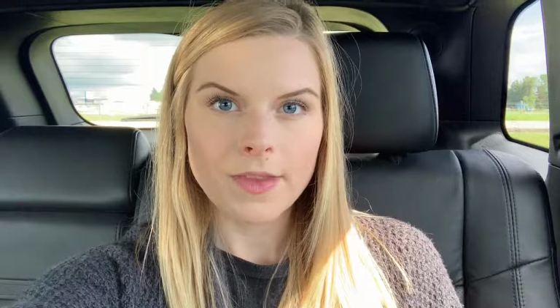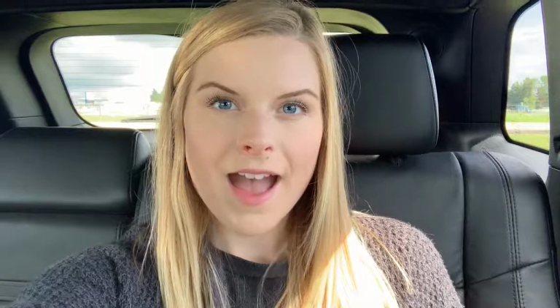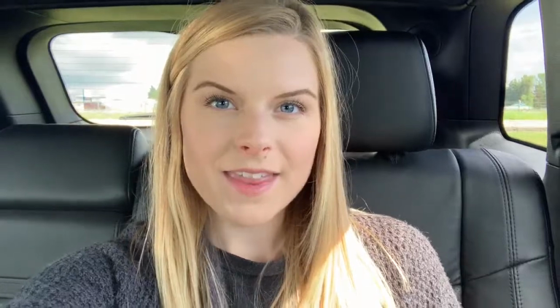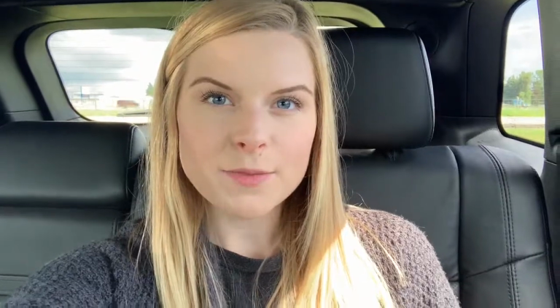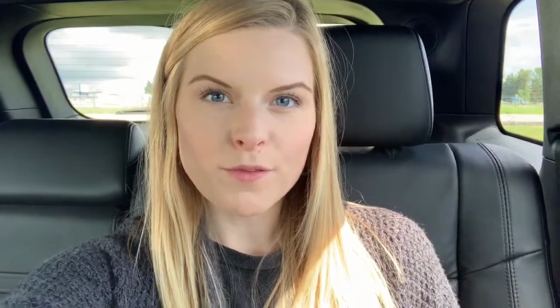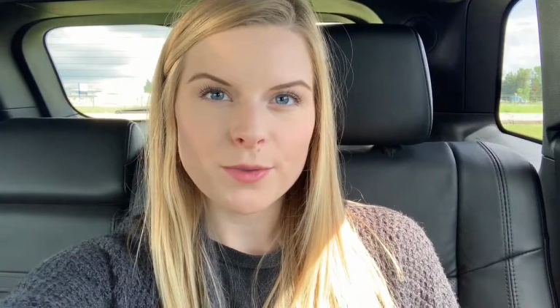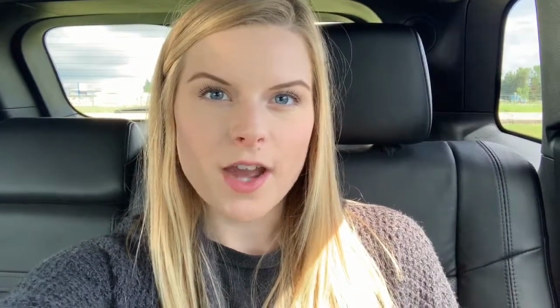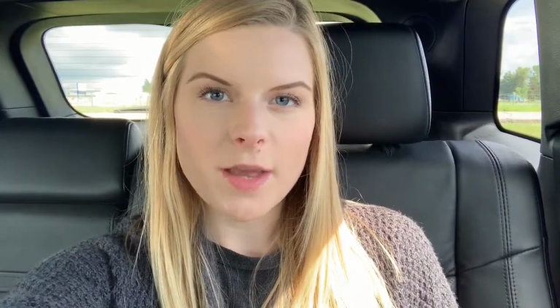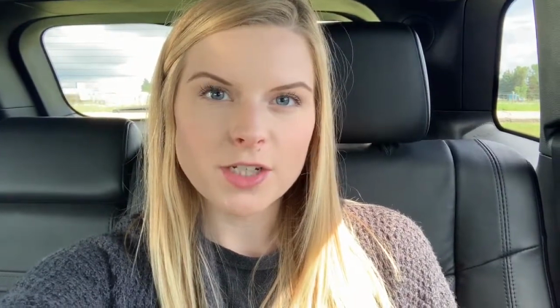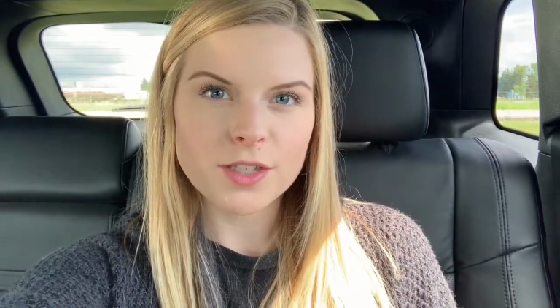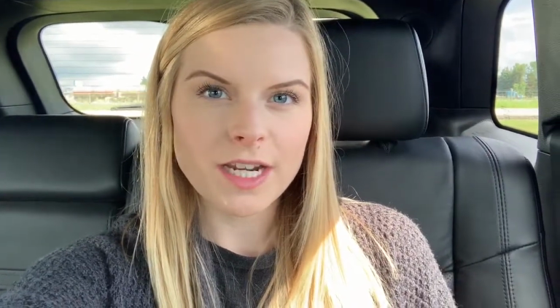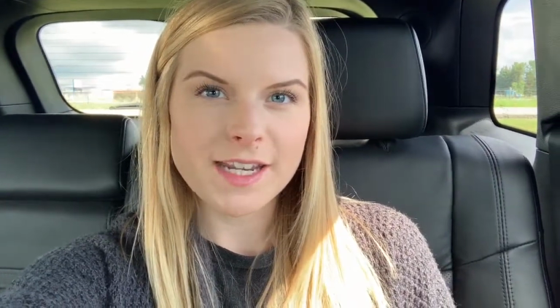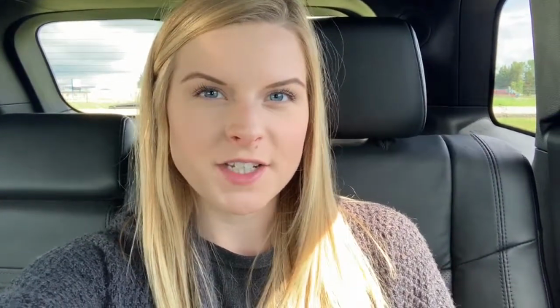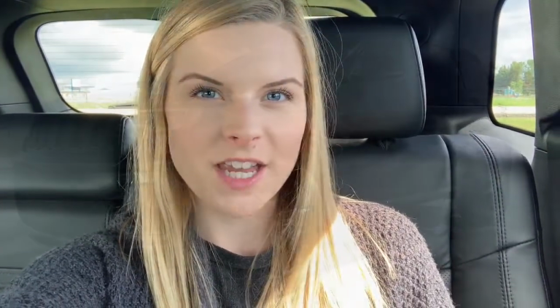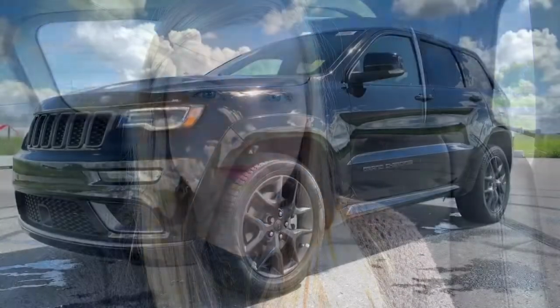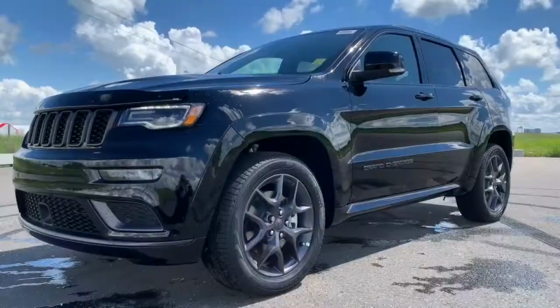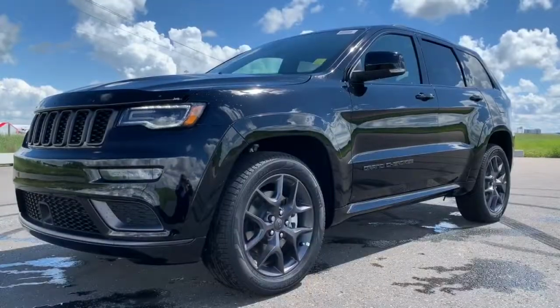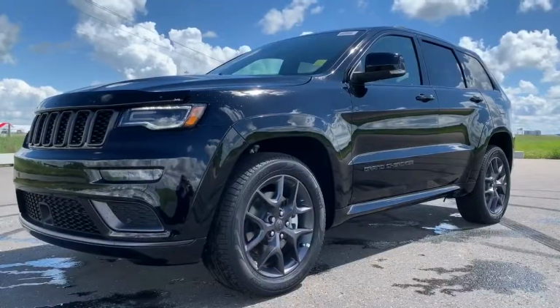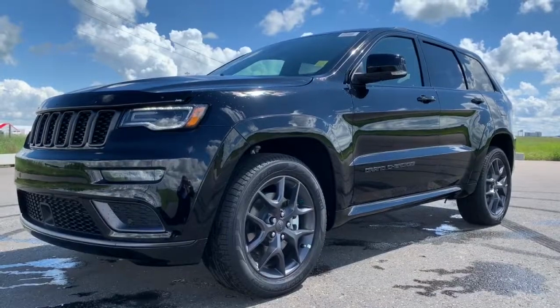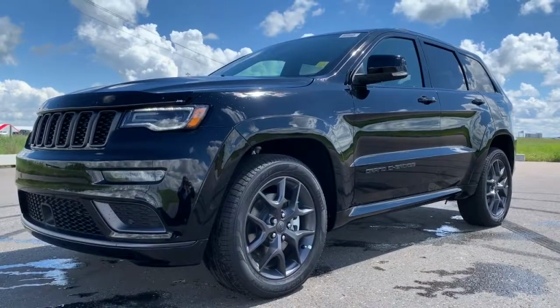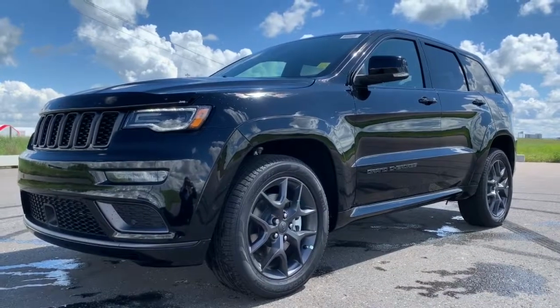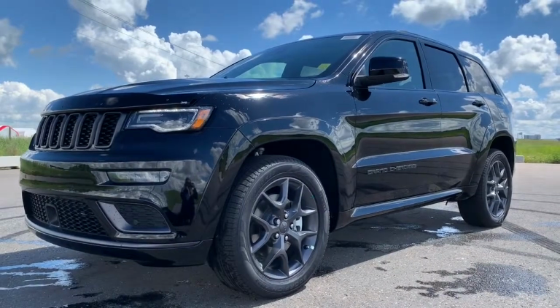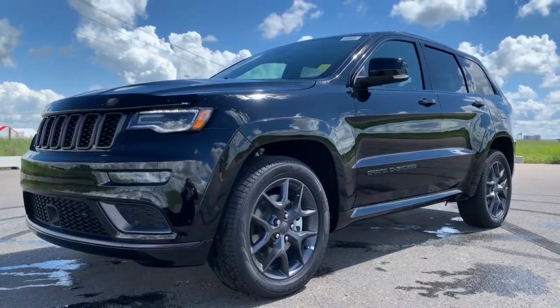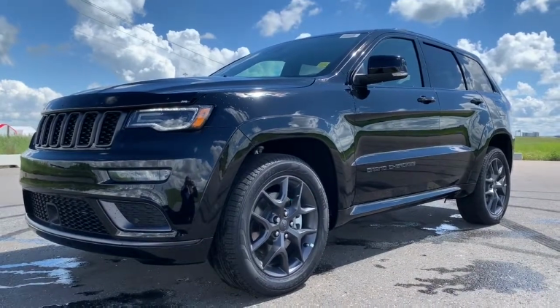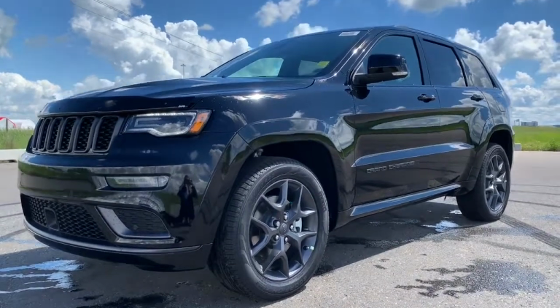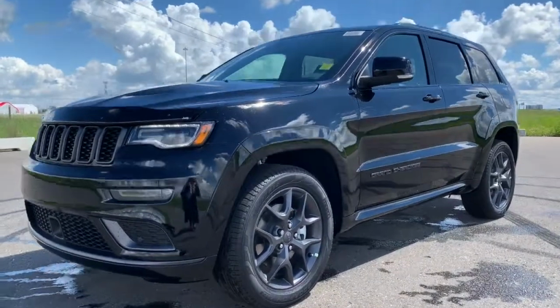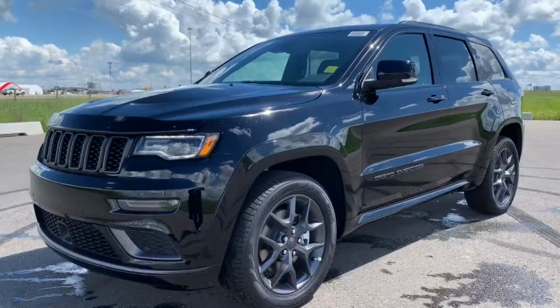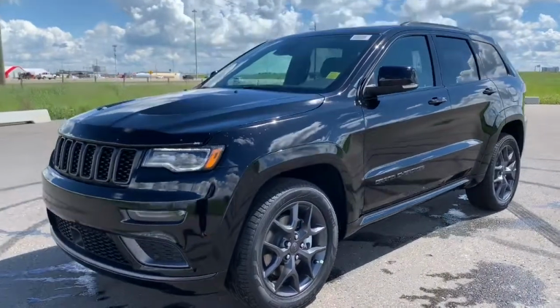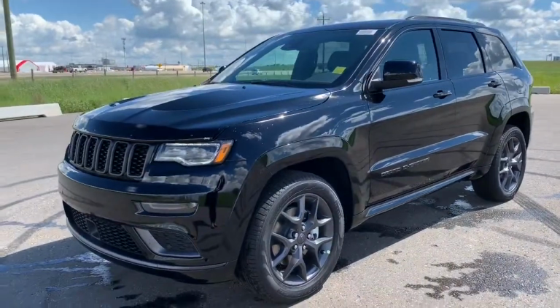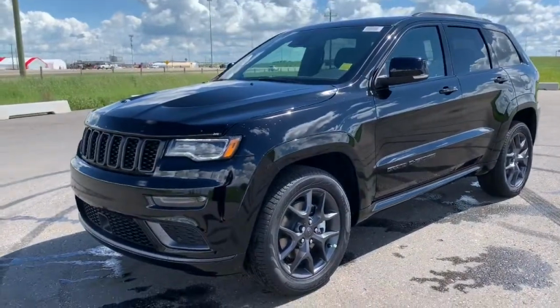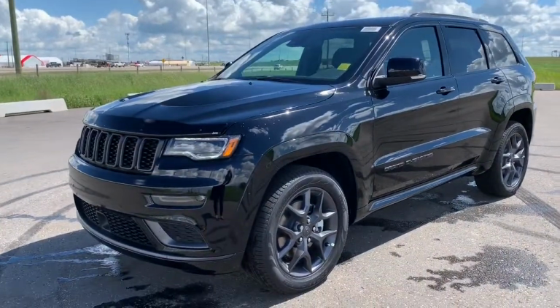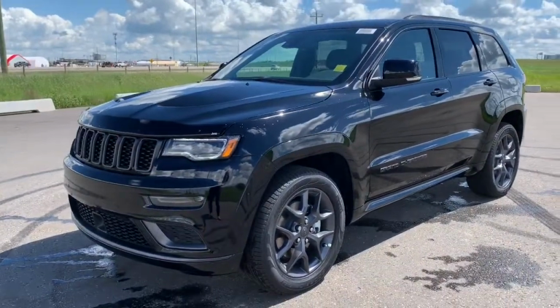Hi, this is Morgan from Sherwood Dodge and I'm going to show you this 2019 Grand Cherokee. Here is the 2019 Jeep Grand Cherokee Limited X in diamond black.